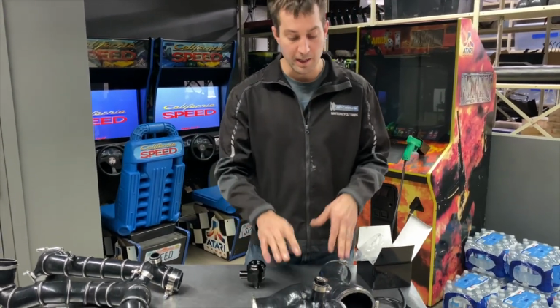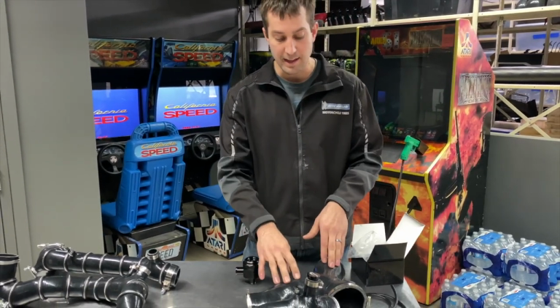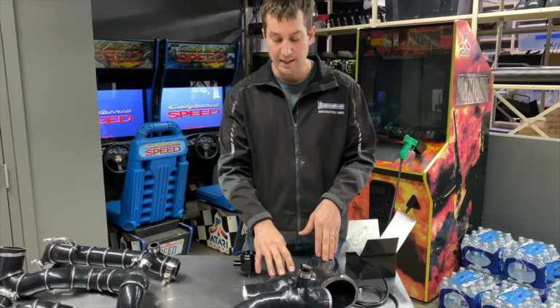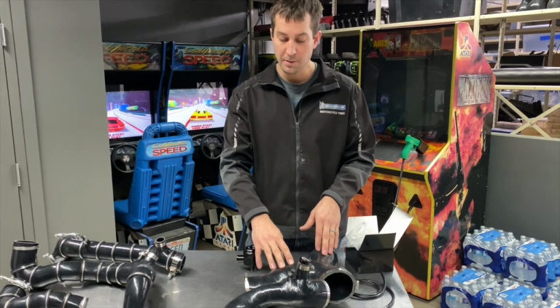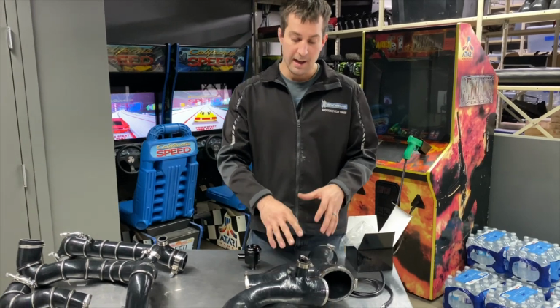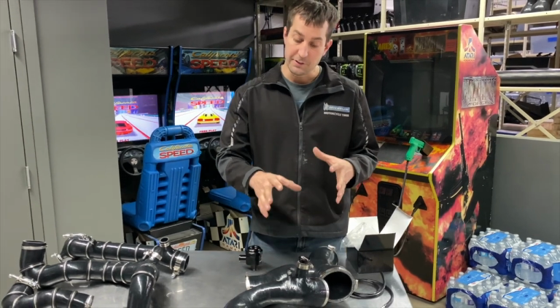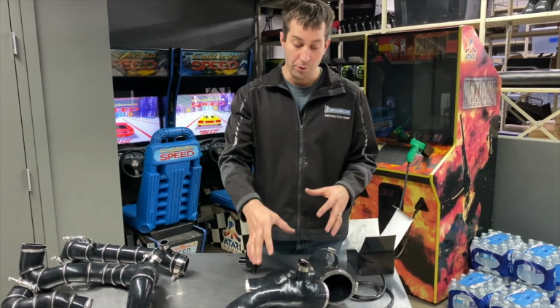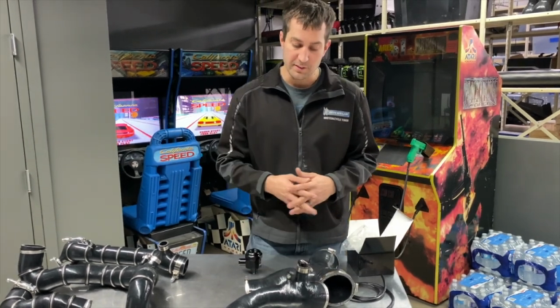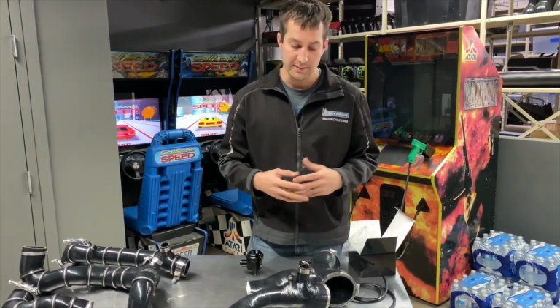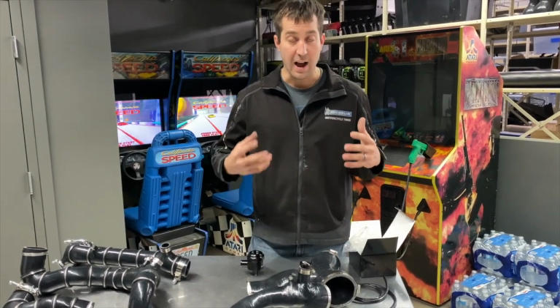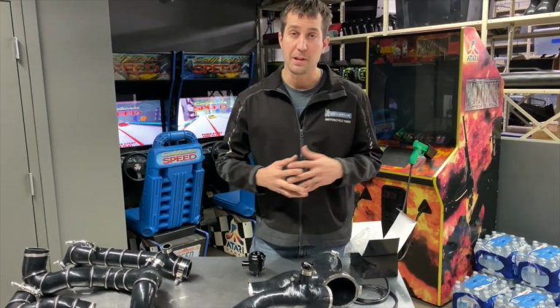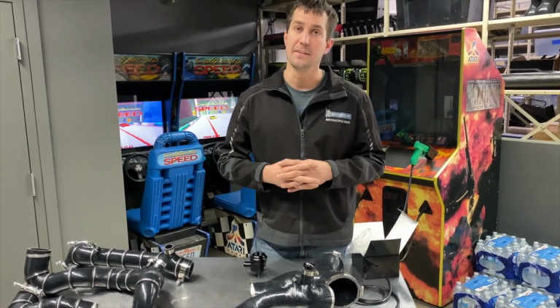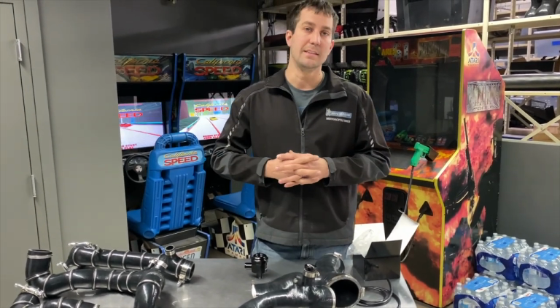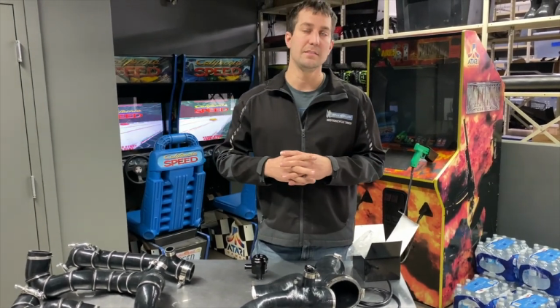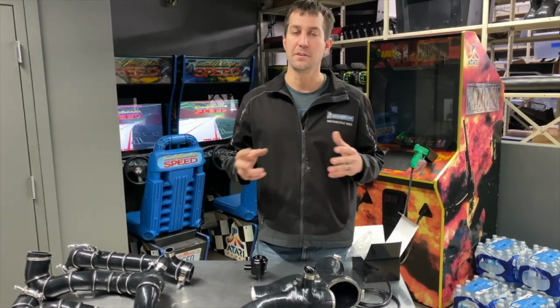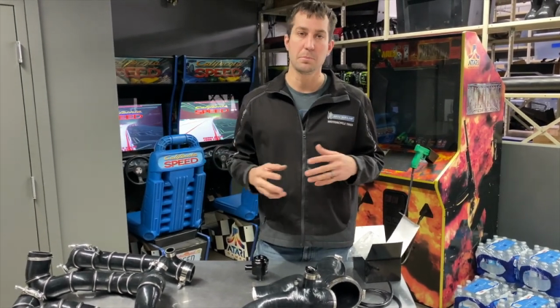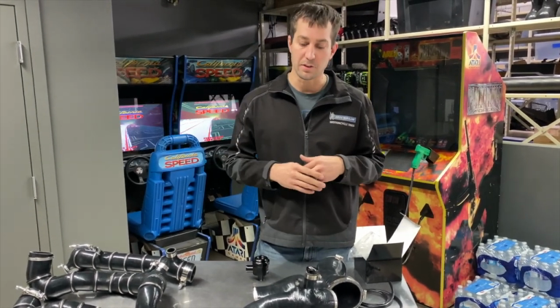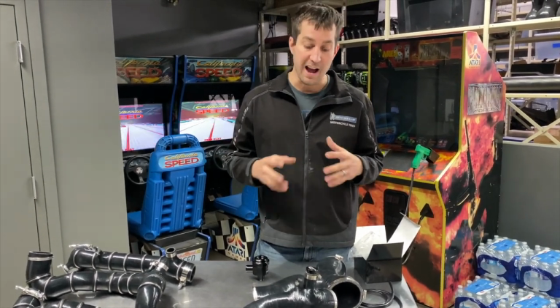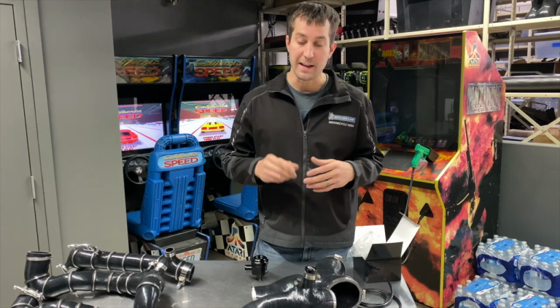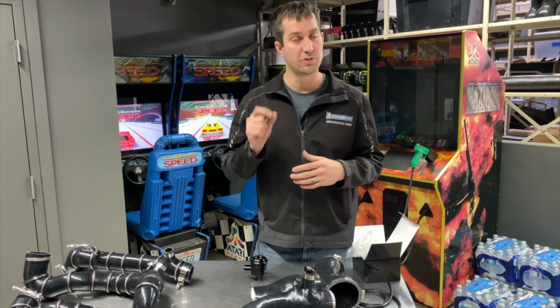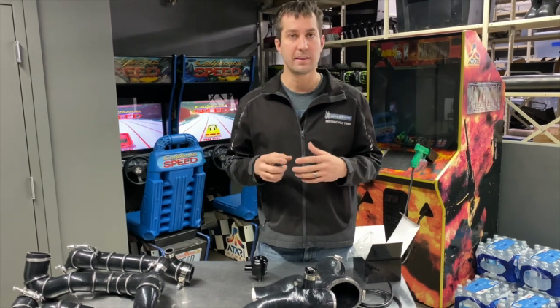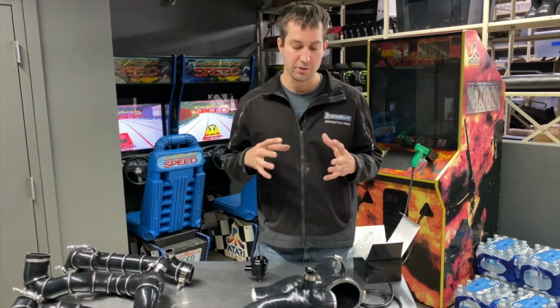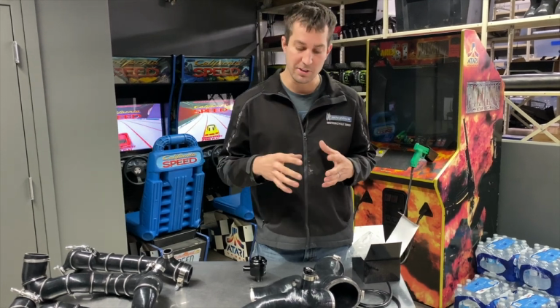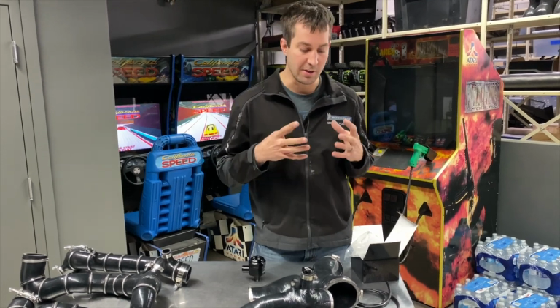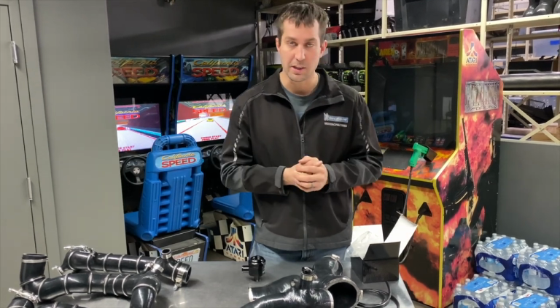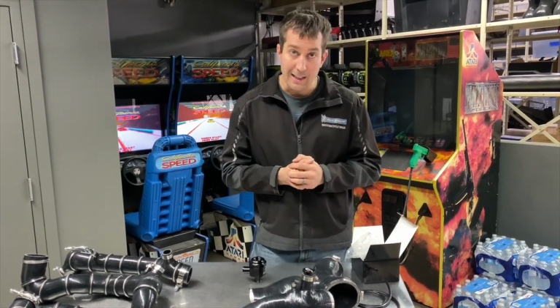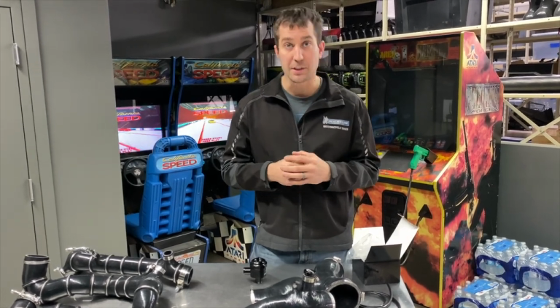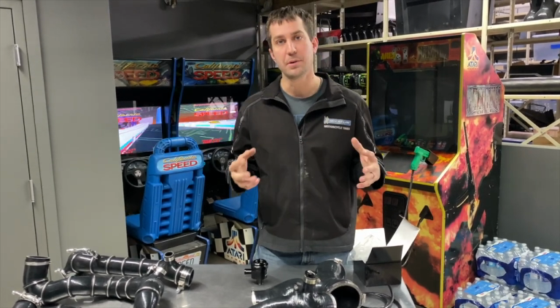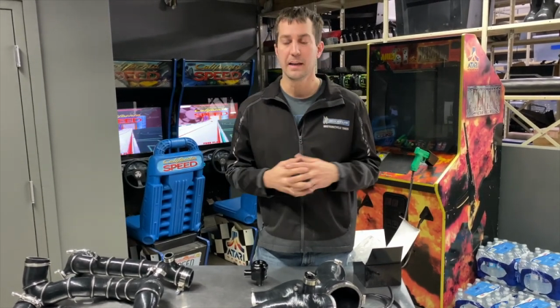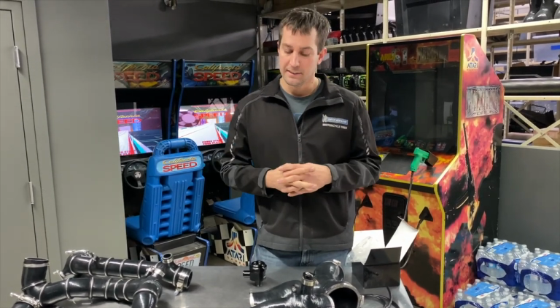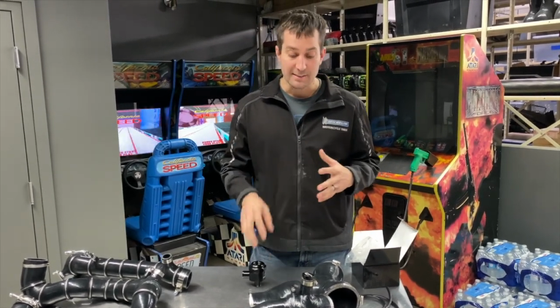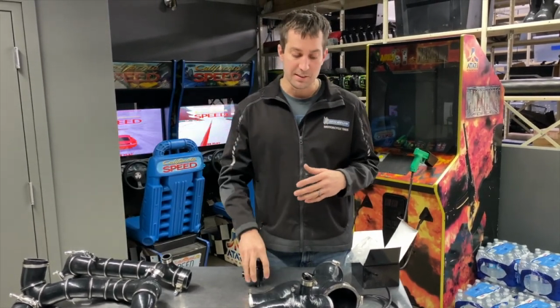We do recommend the intake tube as well. These are both oversized five-ply — the industry standard is four-ply, ours are five-ply, extremely thick and extremely heavy duty. They don't collapse, they don't break.